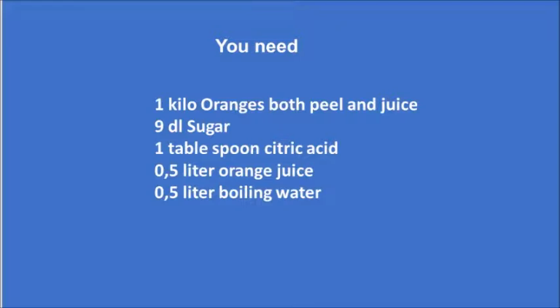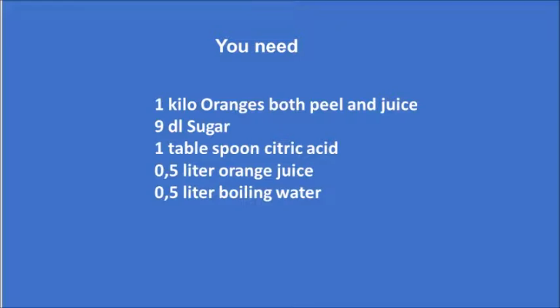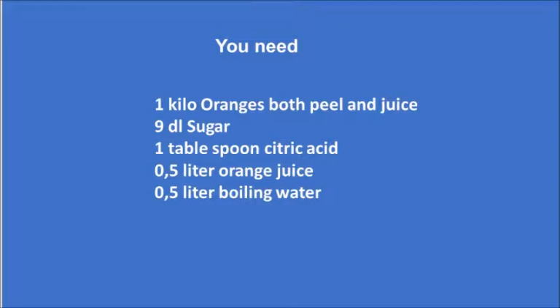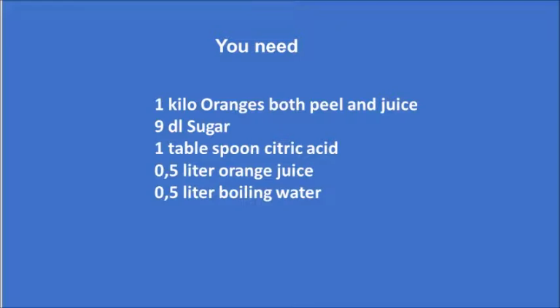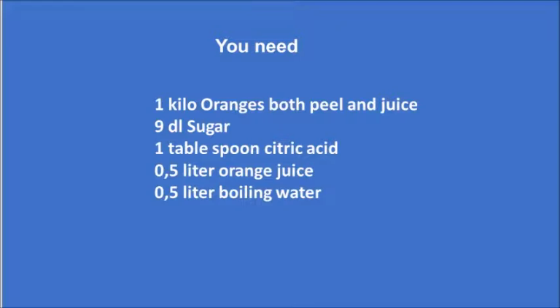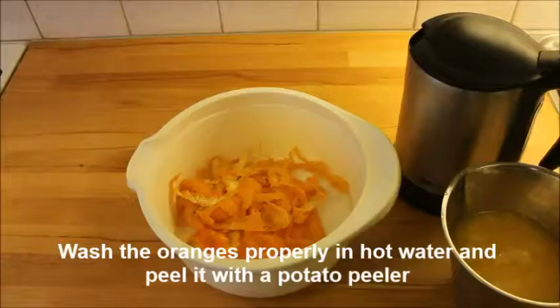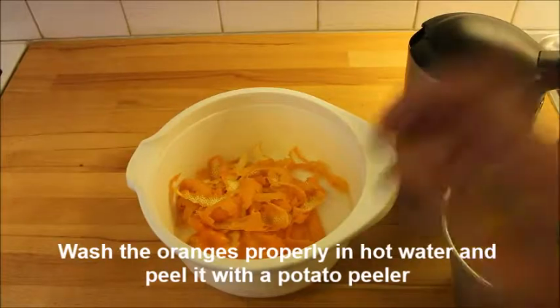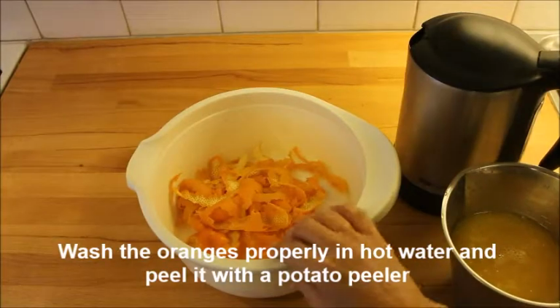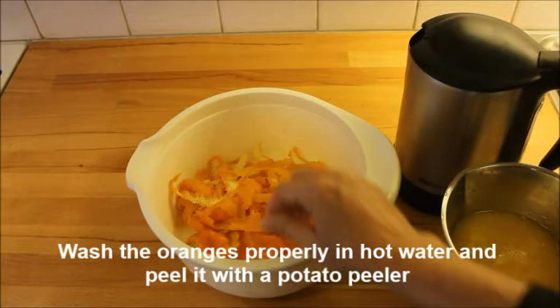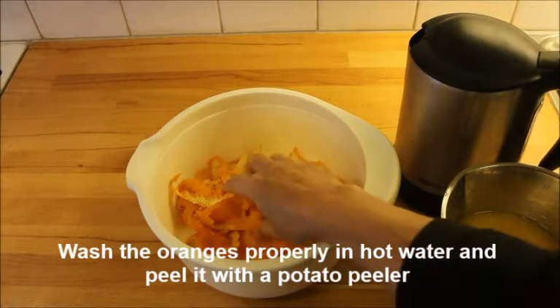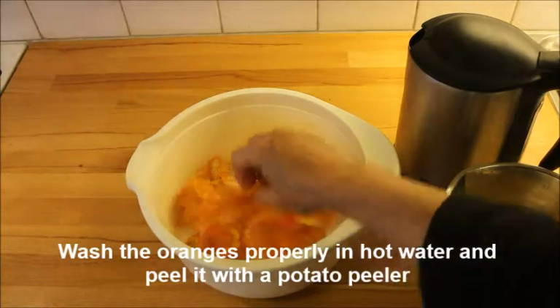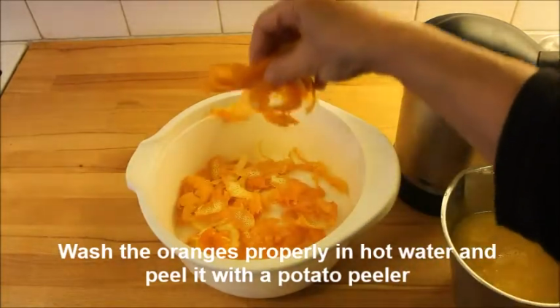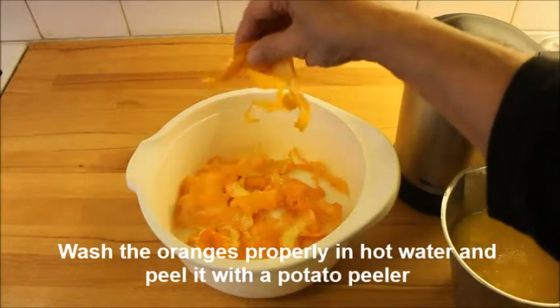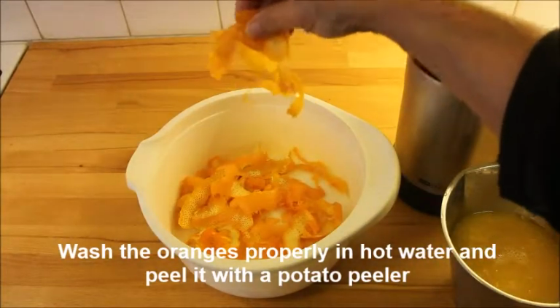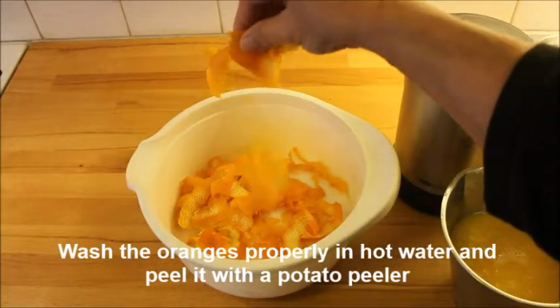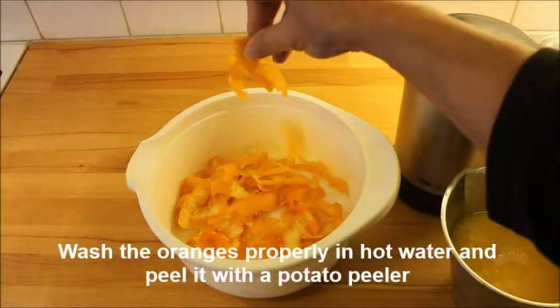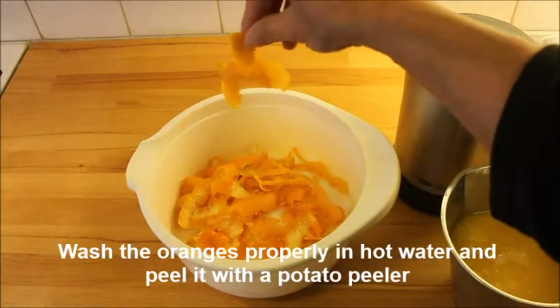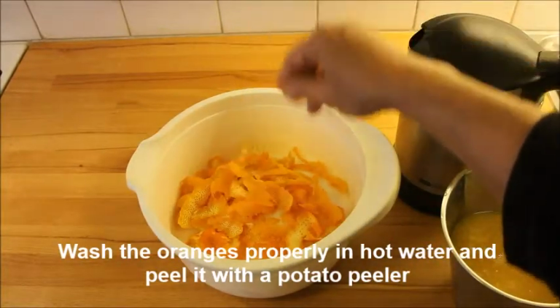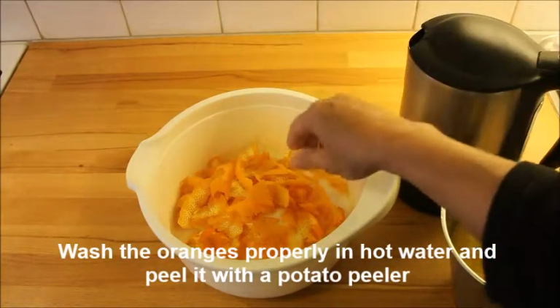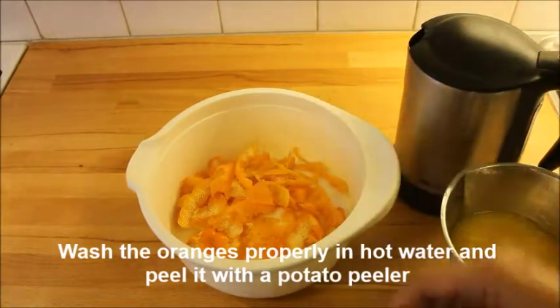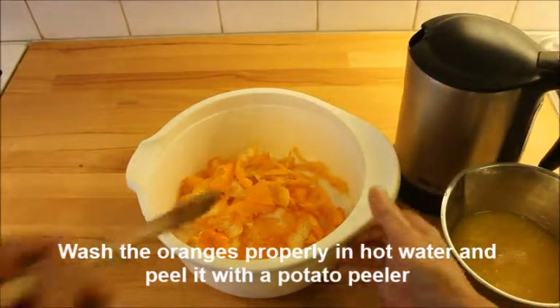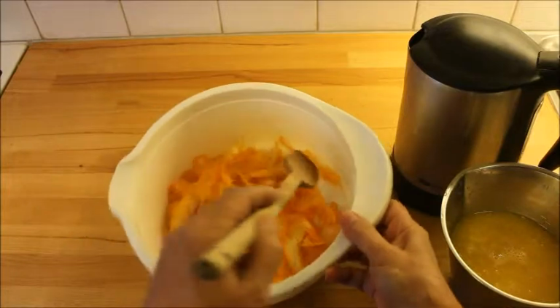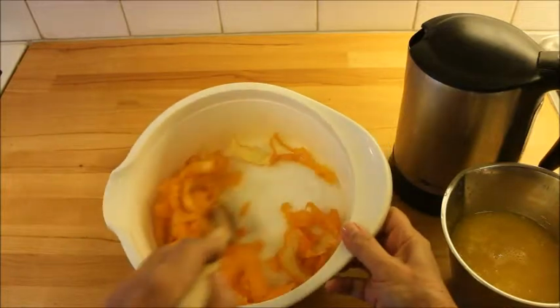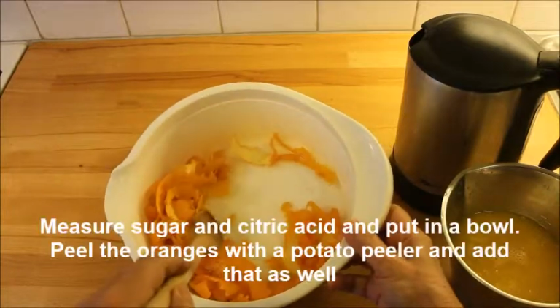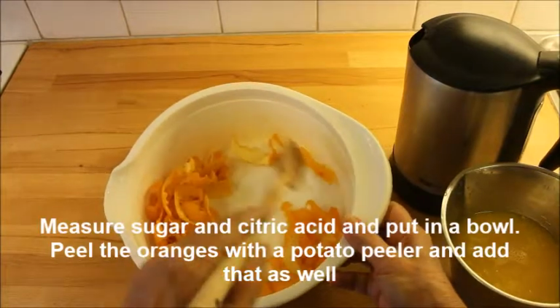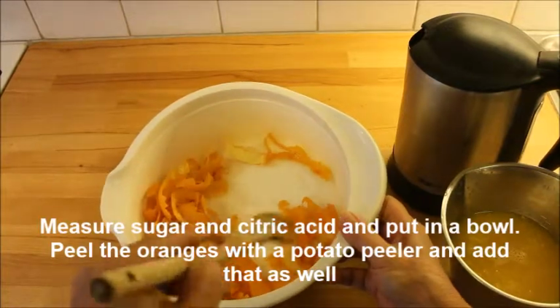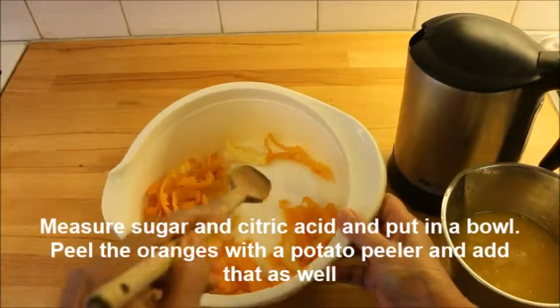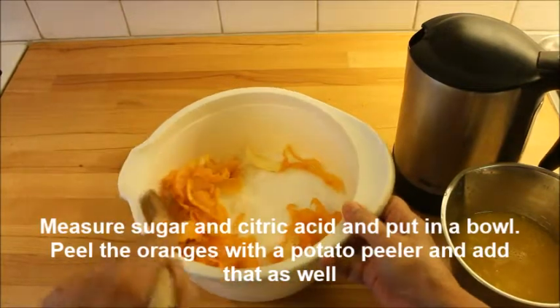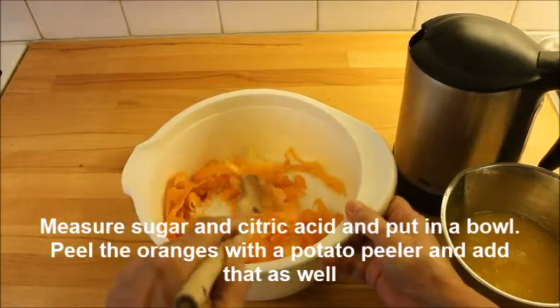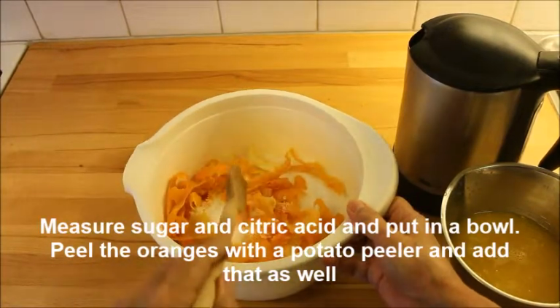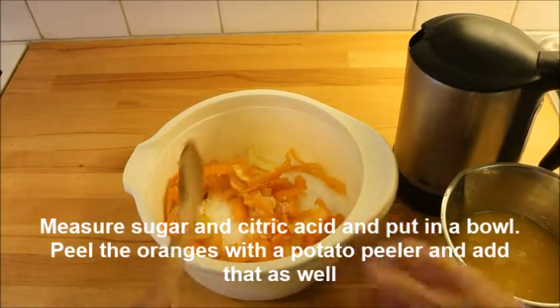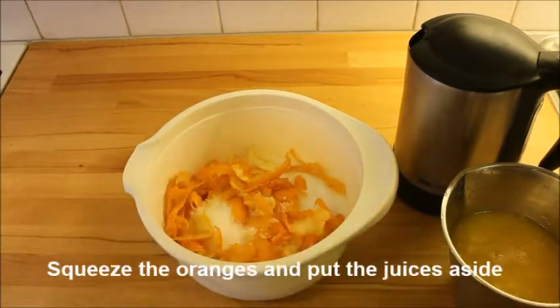To start with, you need to wash the oranges properly in hot water and peel them with a potato peeler. Then measure the citric acid and the sugar and put them in the same bowl.